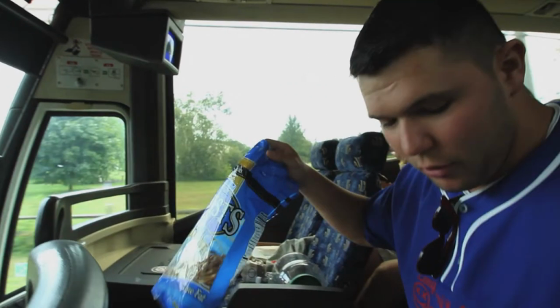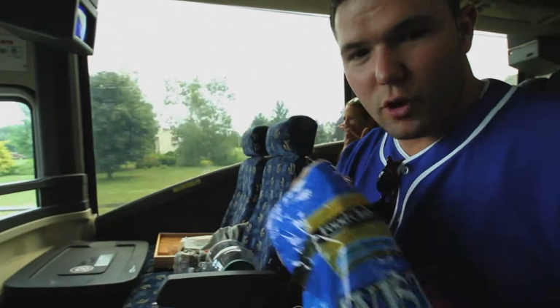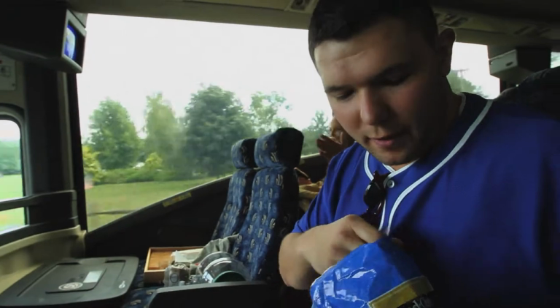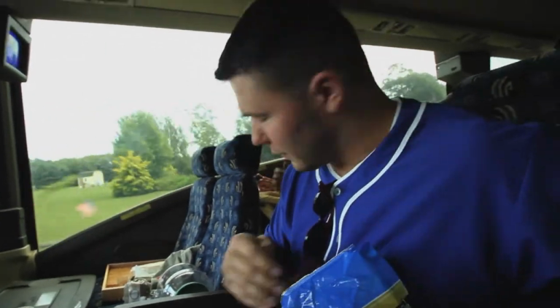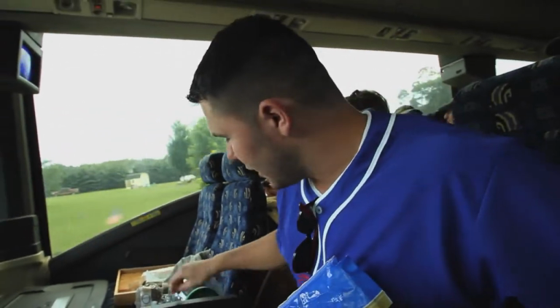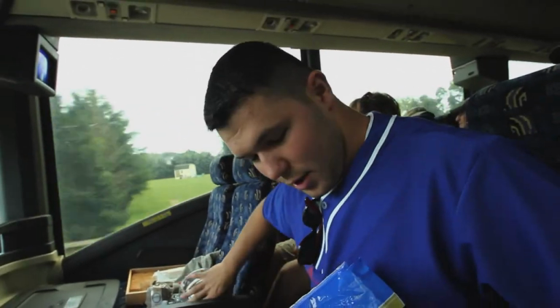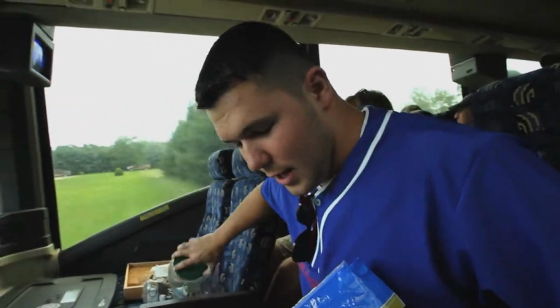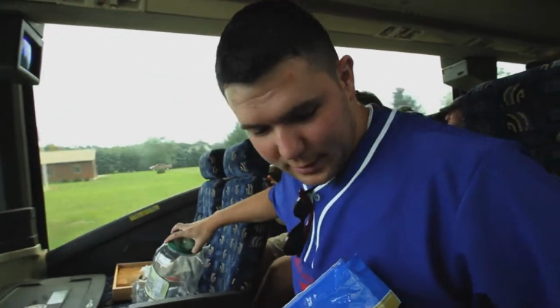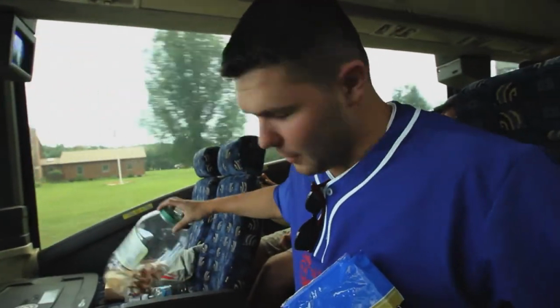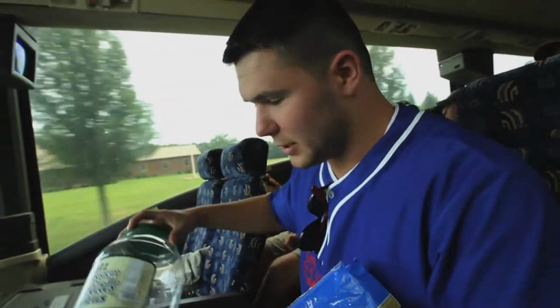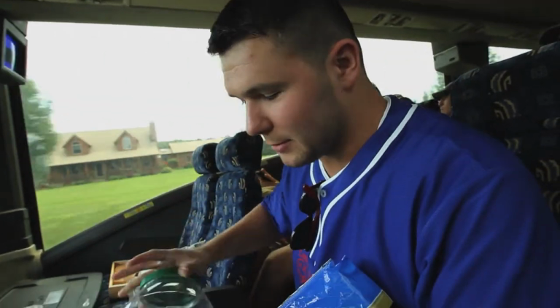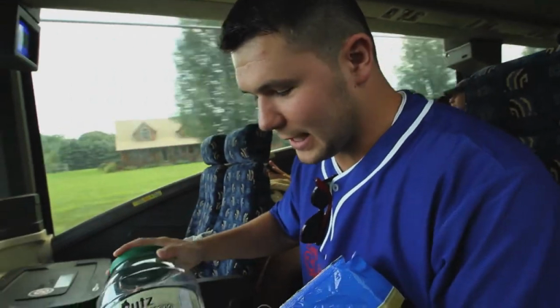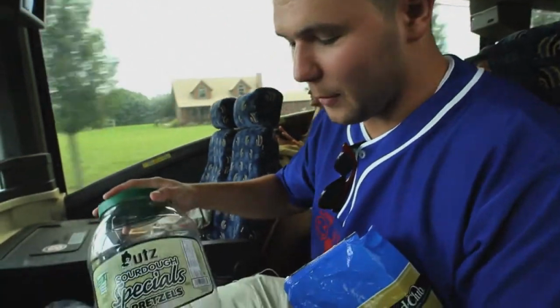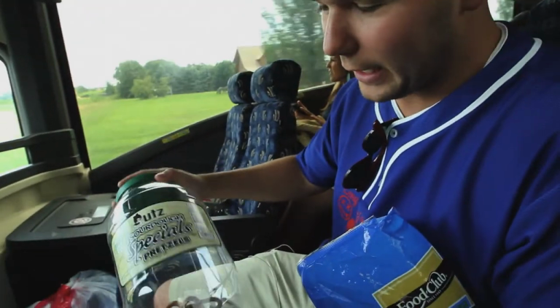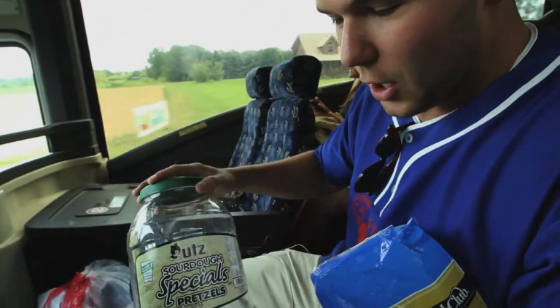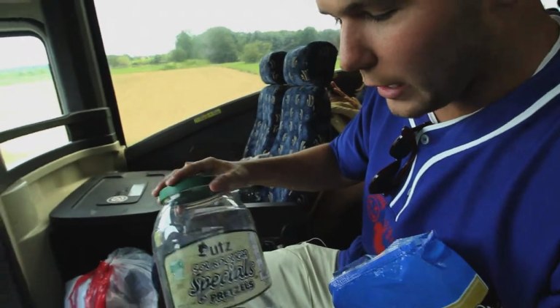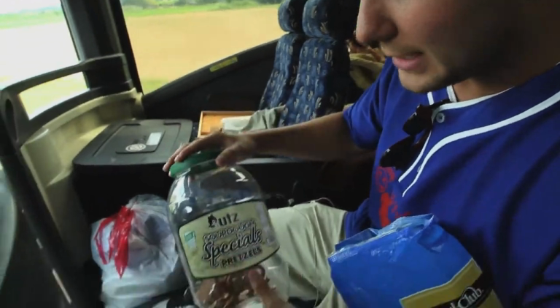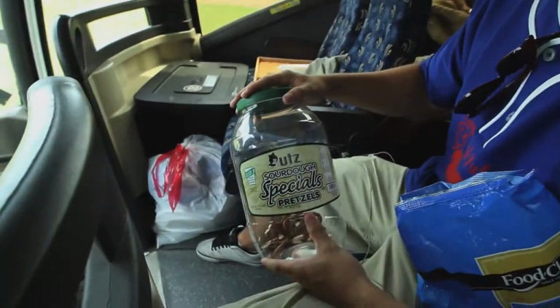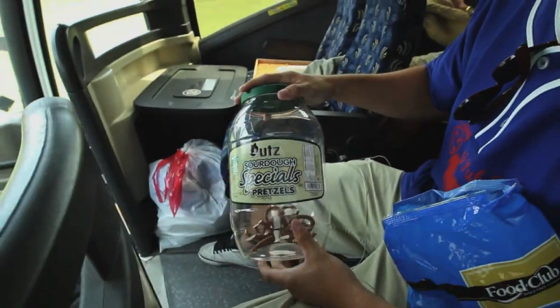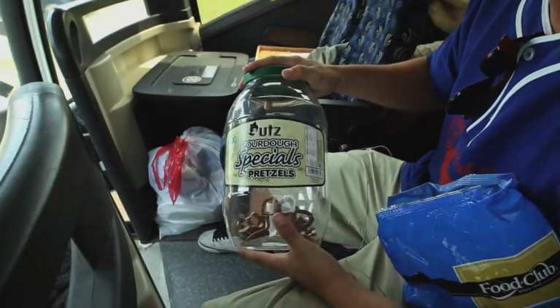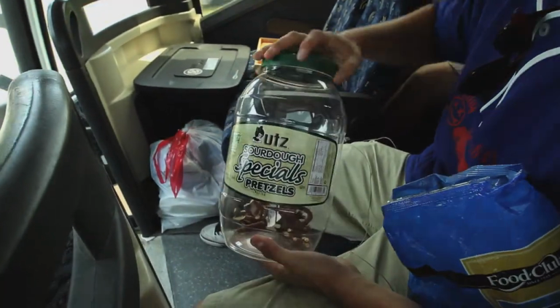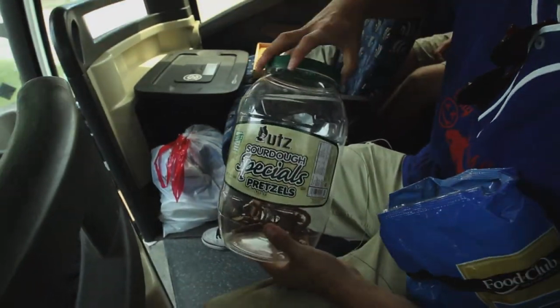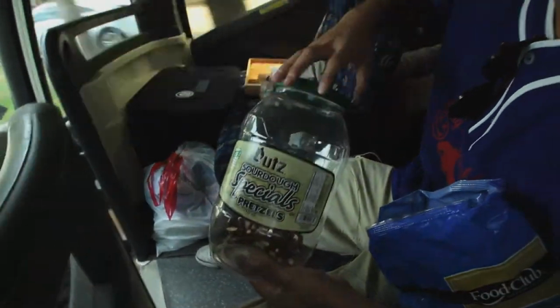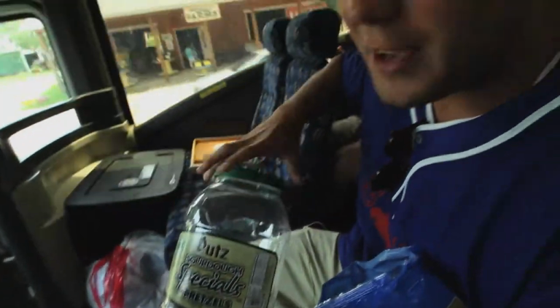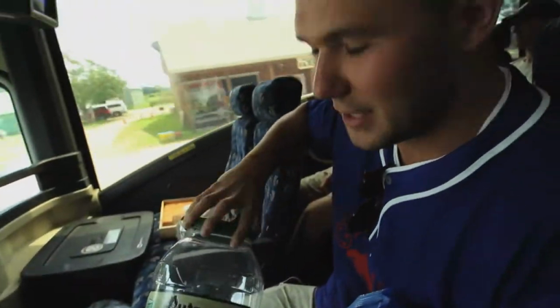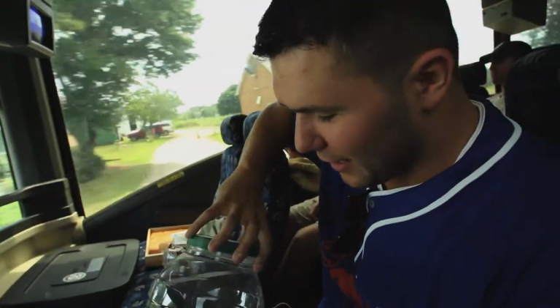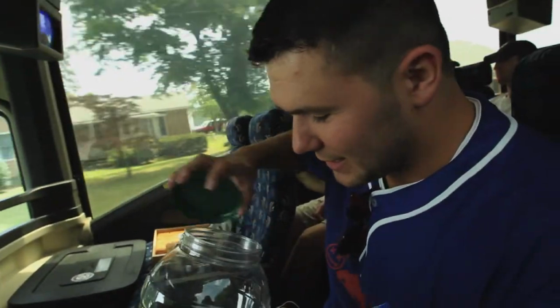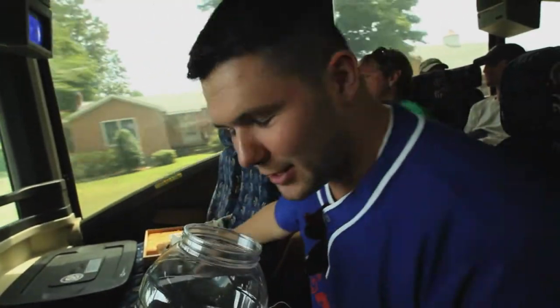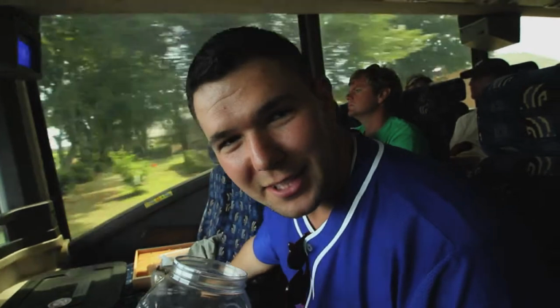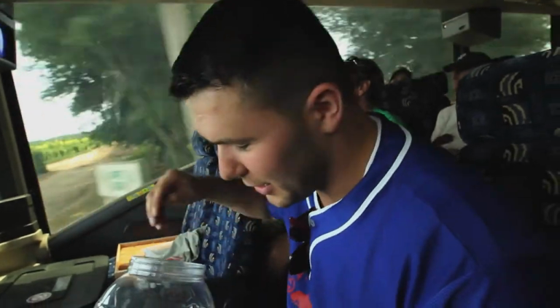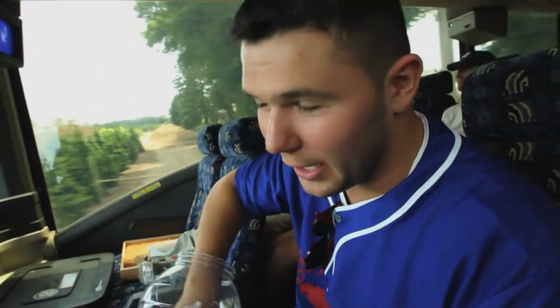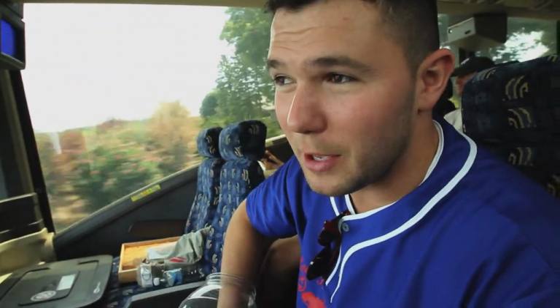You really want to diversify your necklace. We had some success, a lot of people liked it. We got the Utz sourdough specials in there to really mix it up, give you a nice solid substance while you're drinking at the BFF.